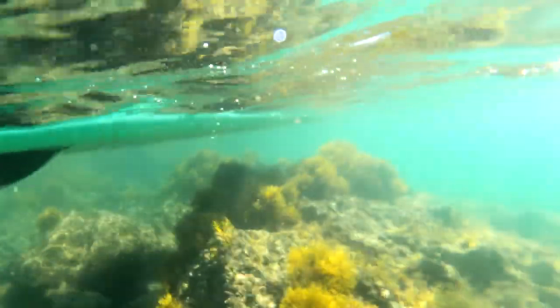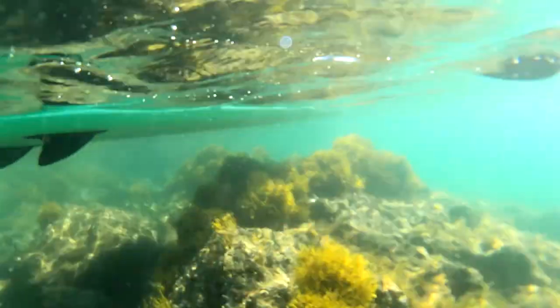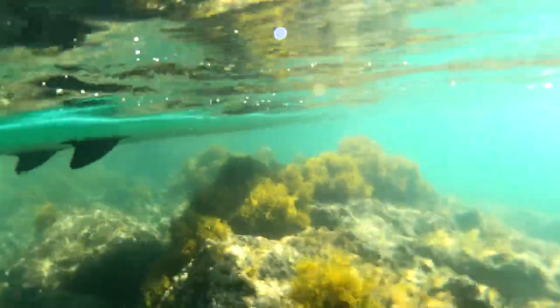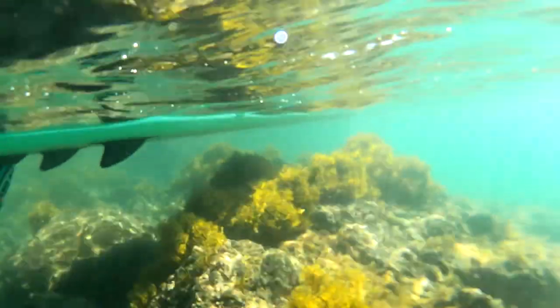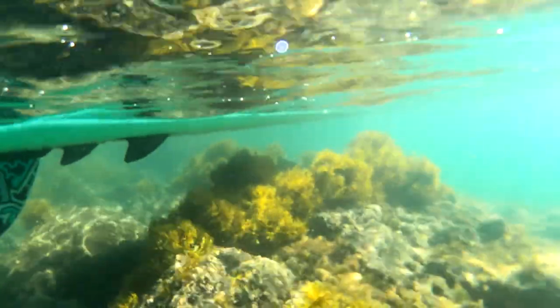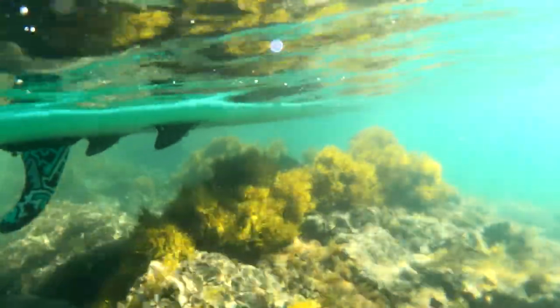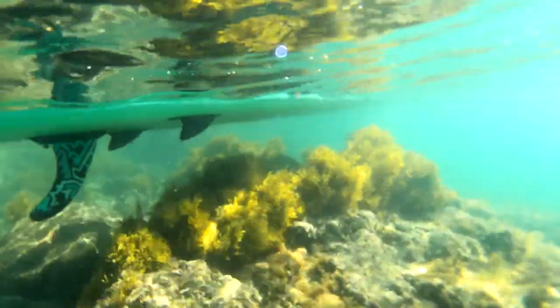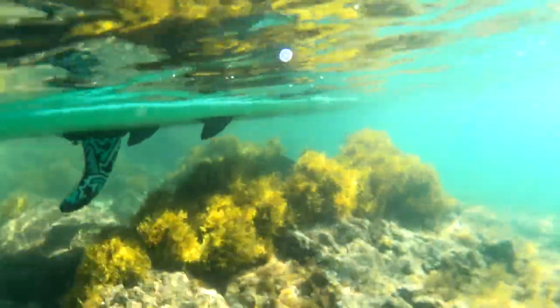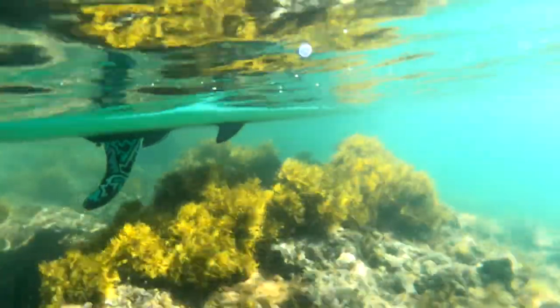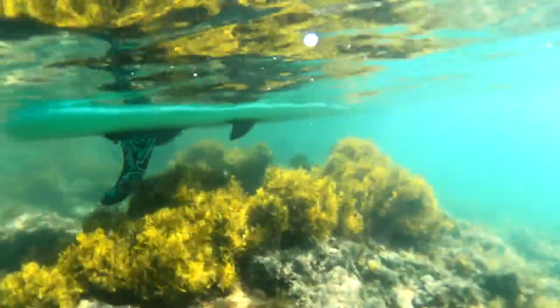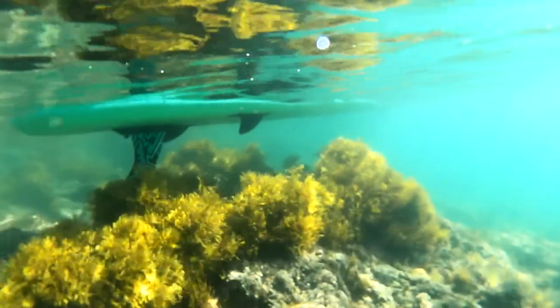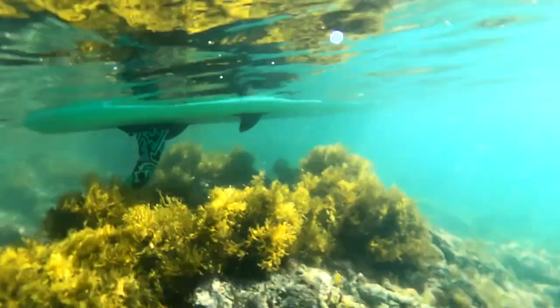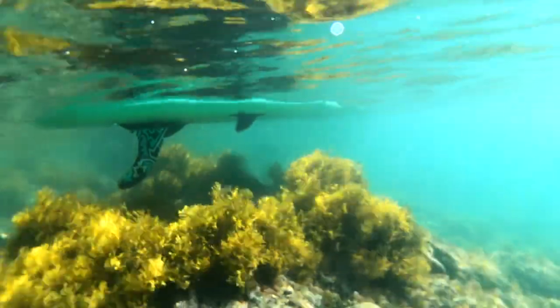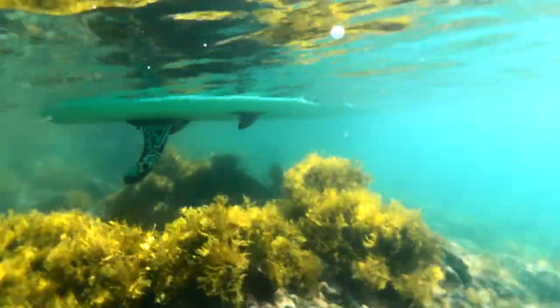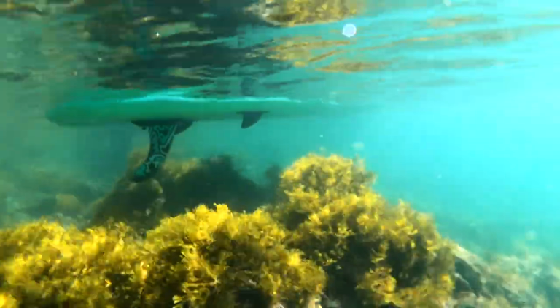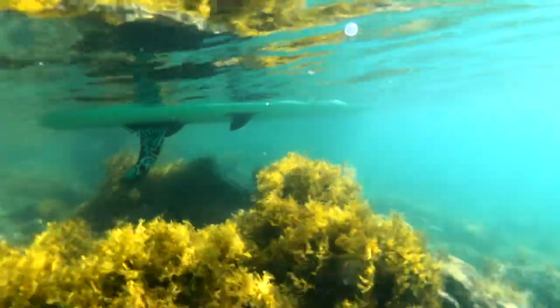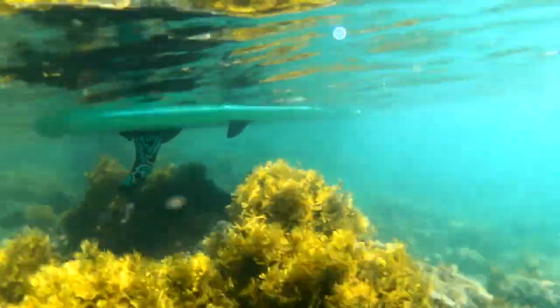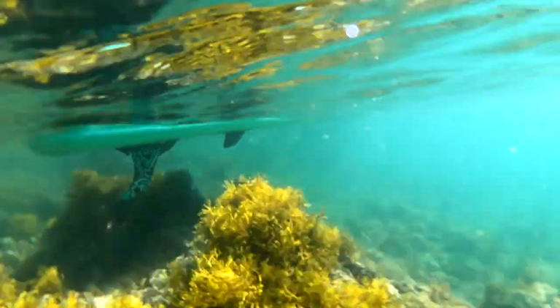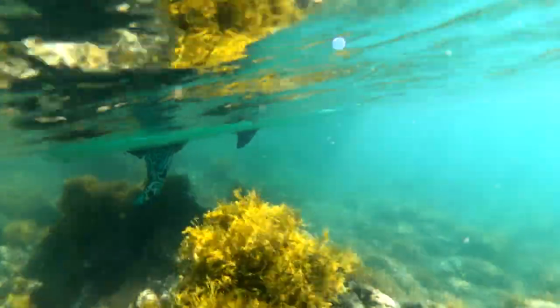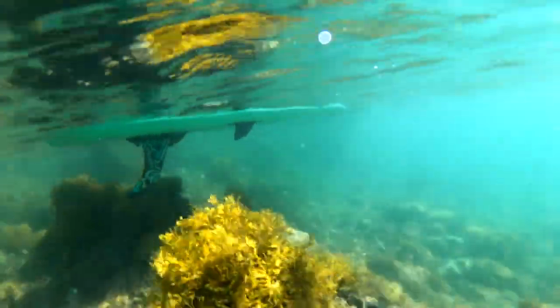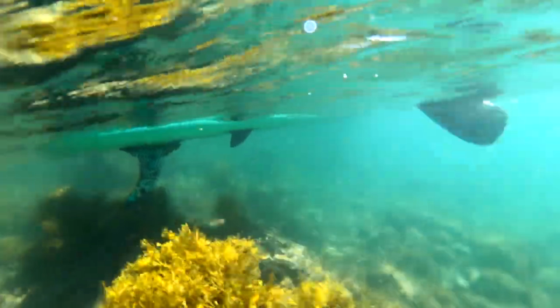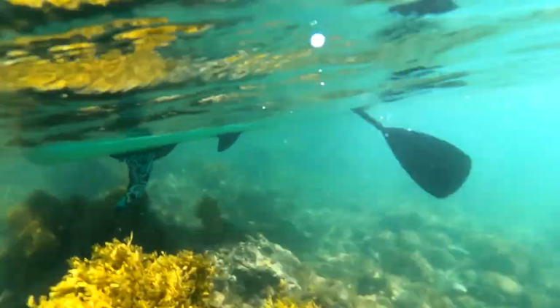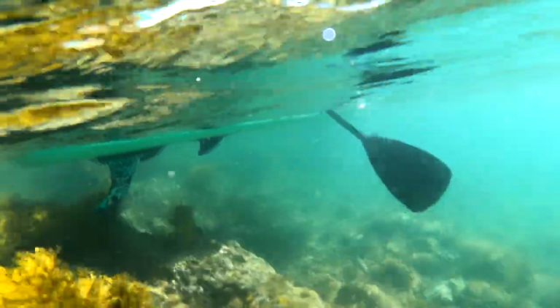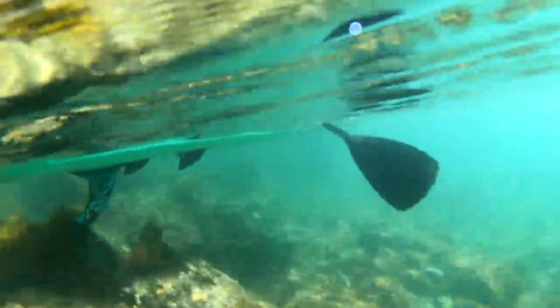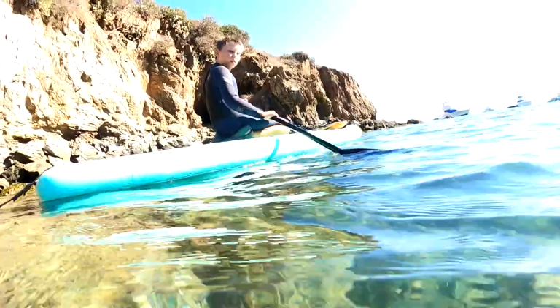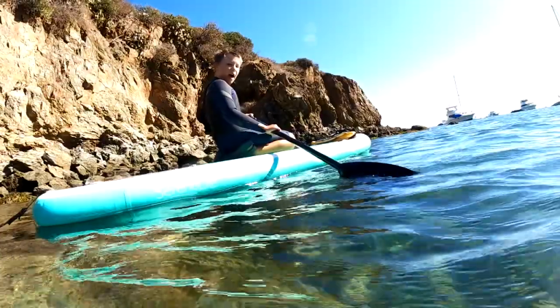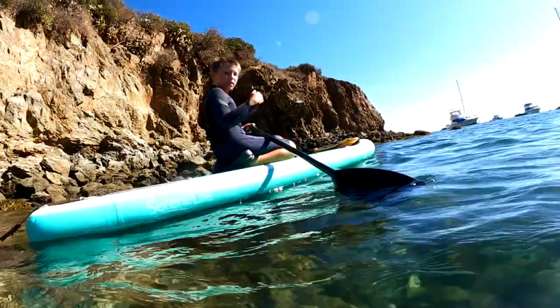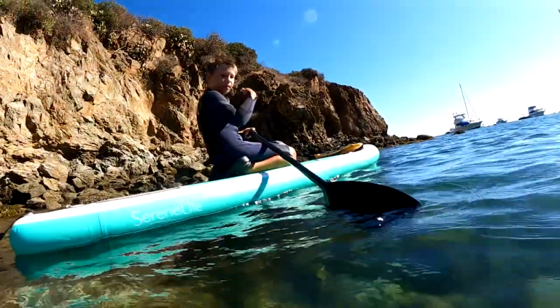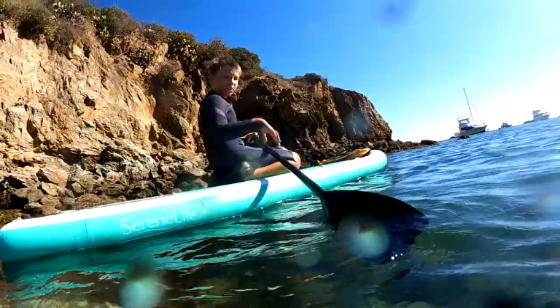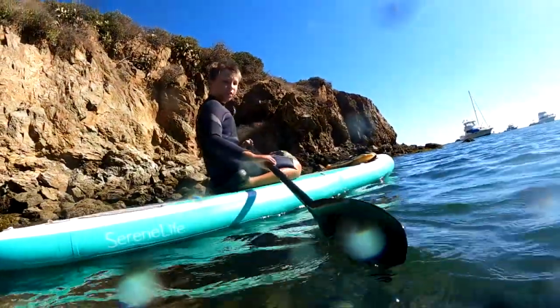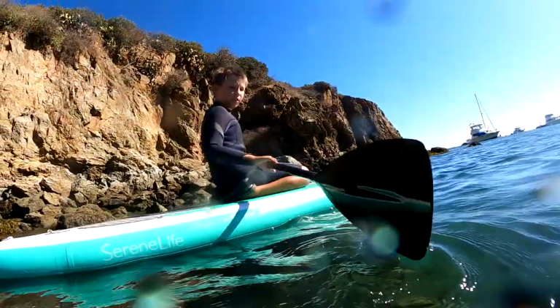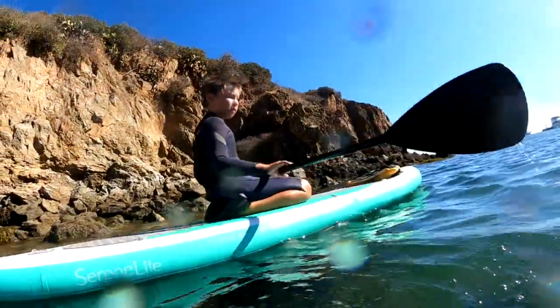The daily routine quickly became heading to the beach in the morning, paddle boarding around, snorkeling, diving off the boat, and enjoying the sunsets in the evening.